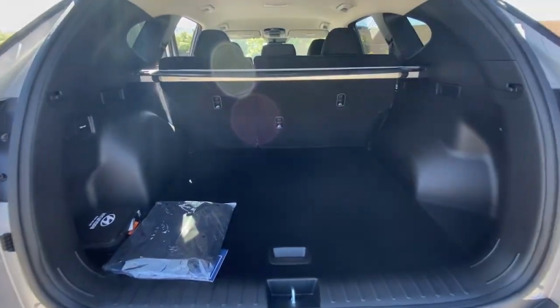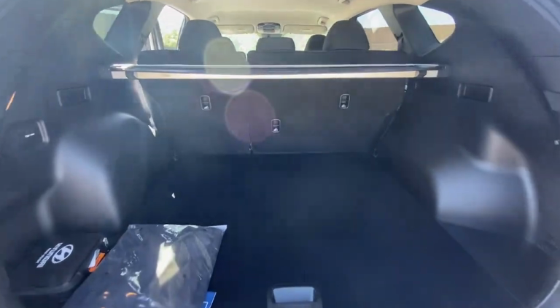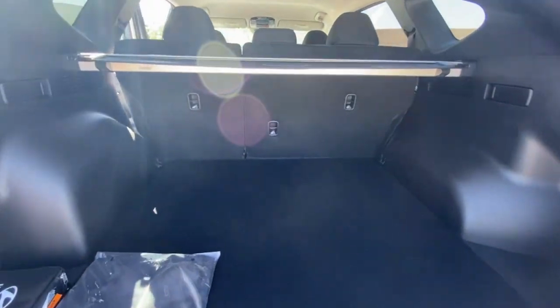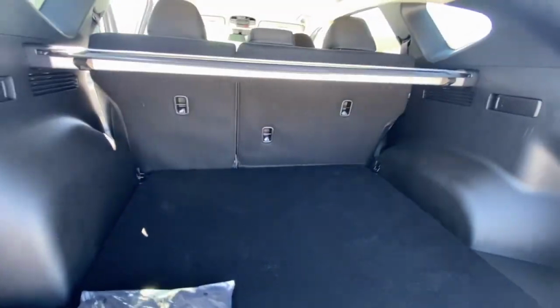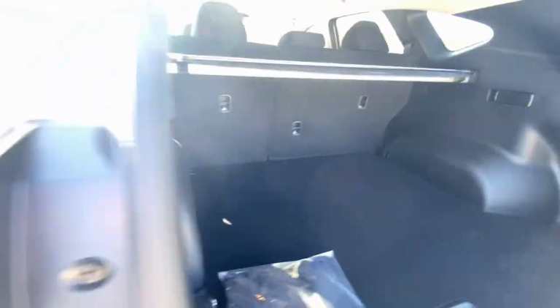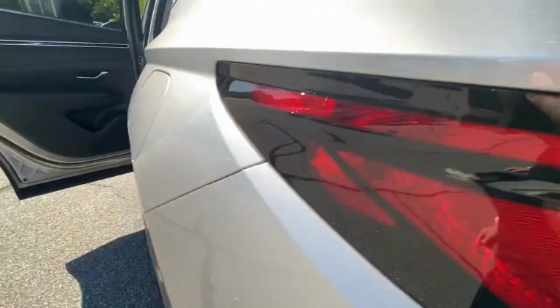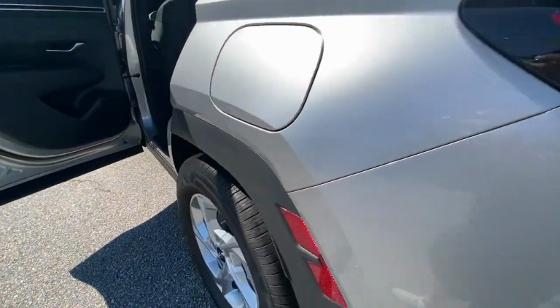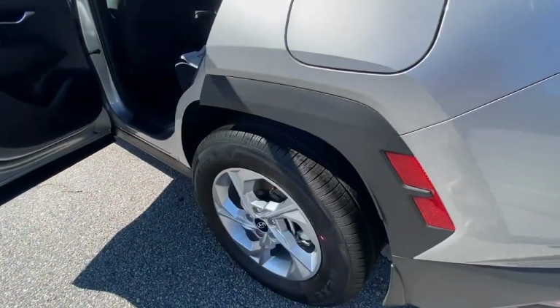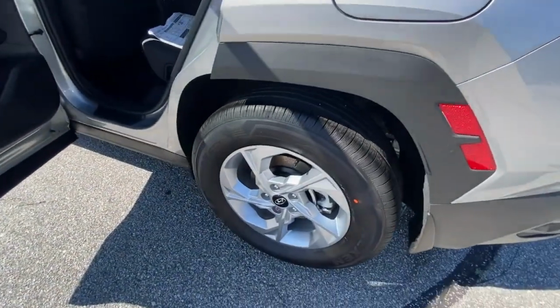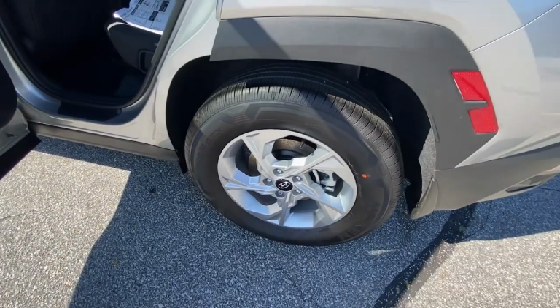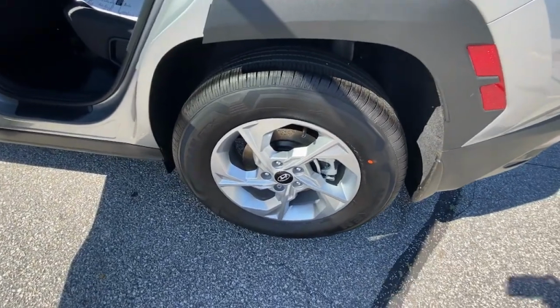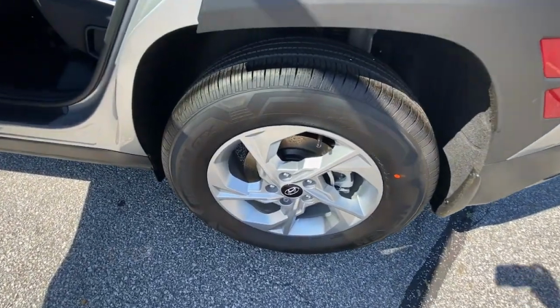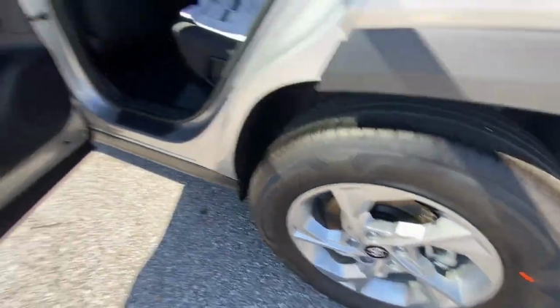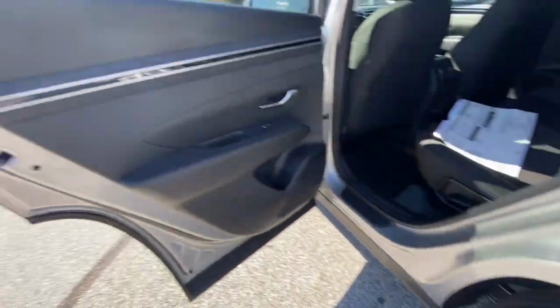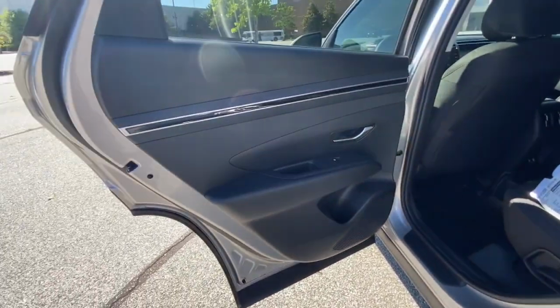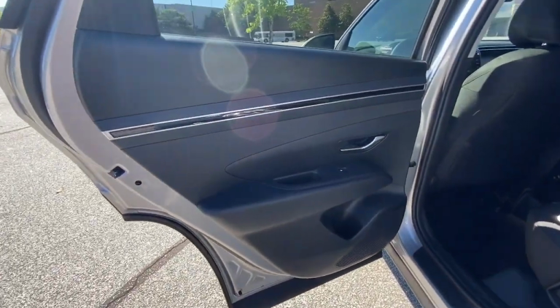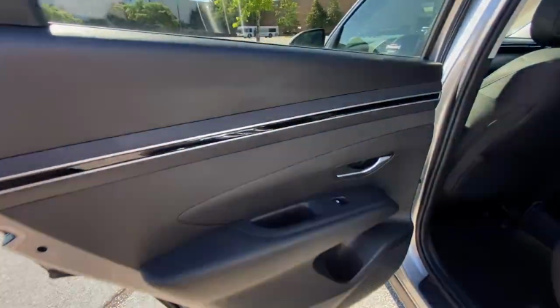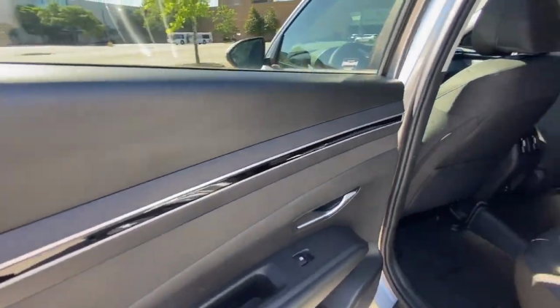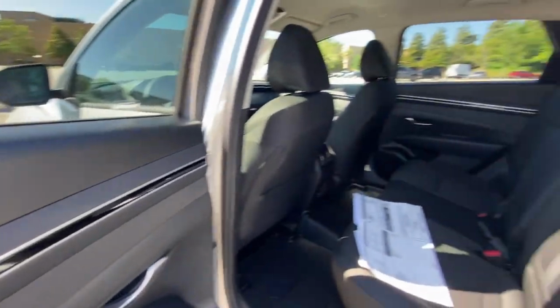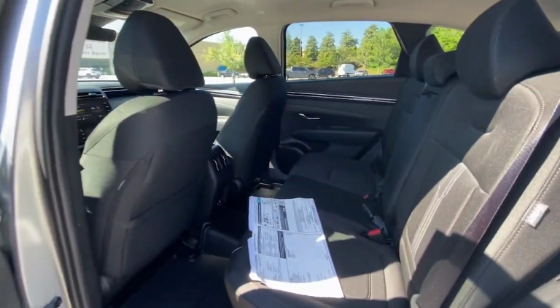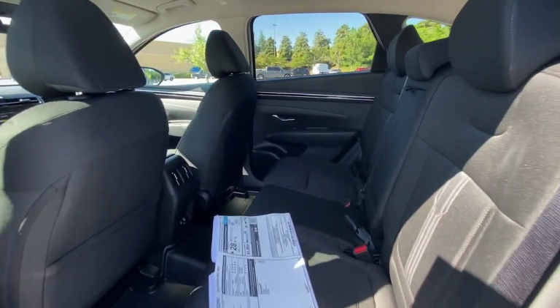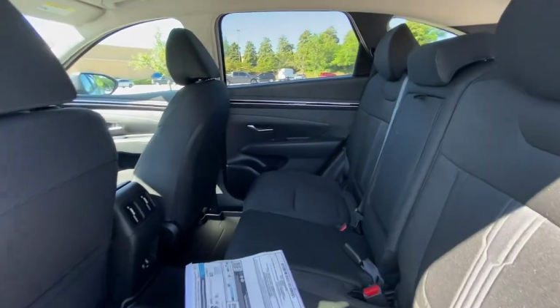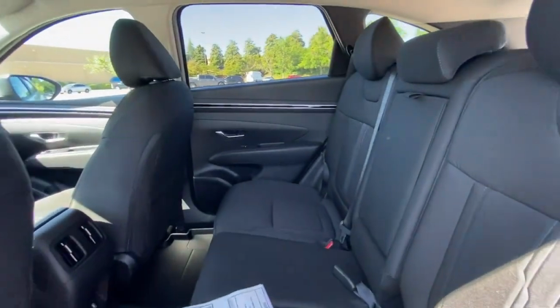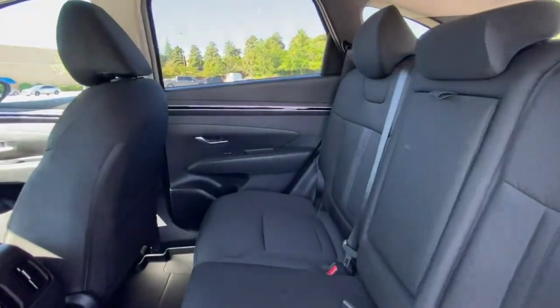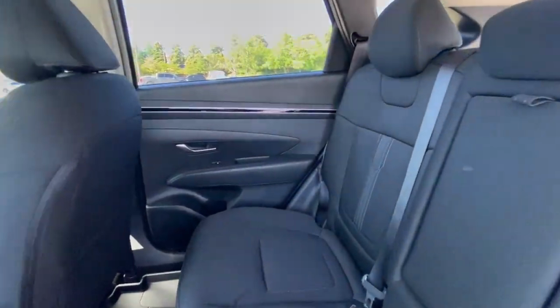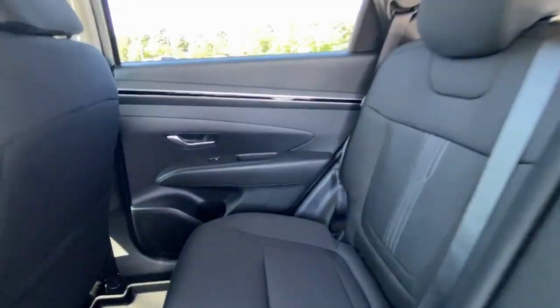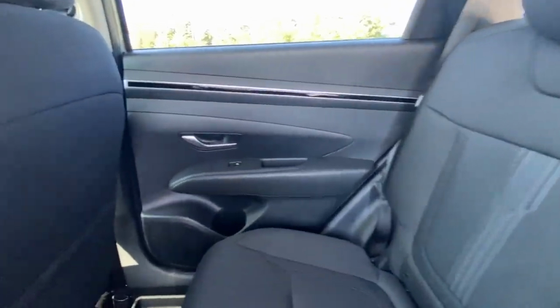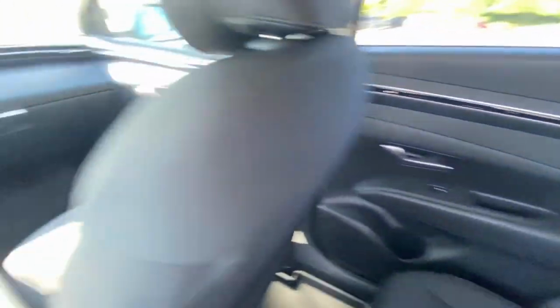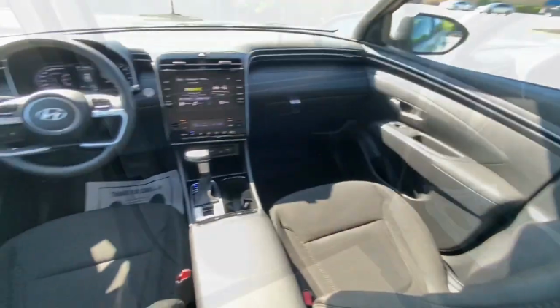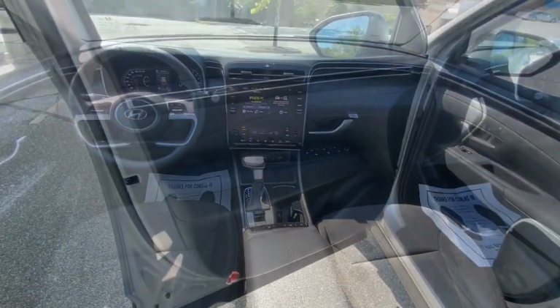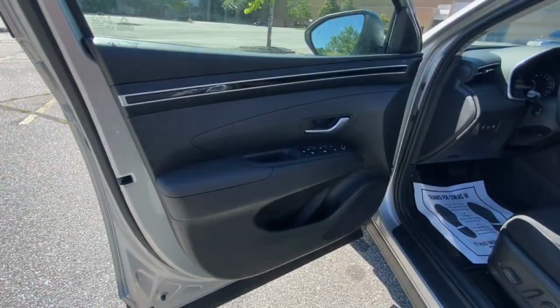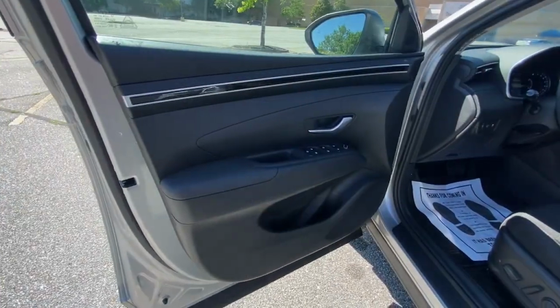Apple CarPlay and or Android Auto, Keyless Entry, Backup Camera, Power Lift Gate, Heated Mirrors, Satellite Radio, Aluminum Wheels, Heated Front Seats, Alarm, Electronic Stability Control.